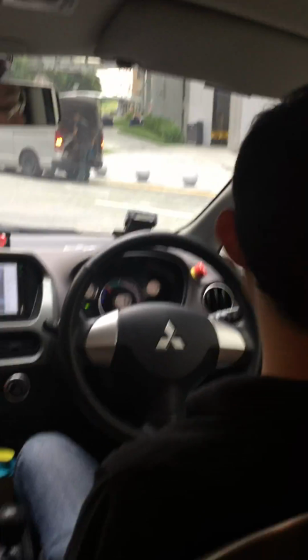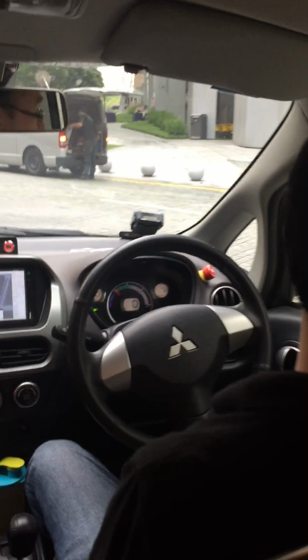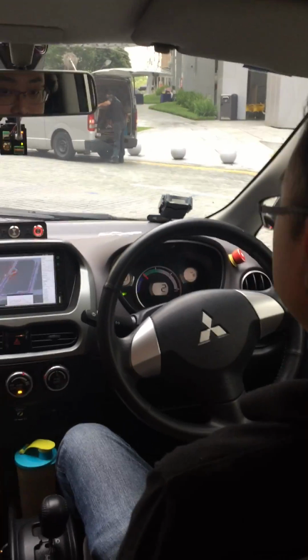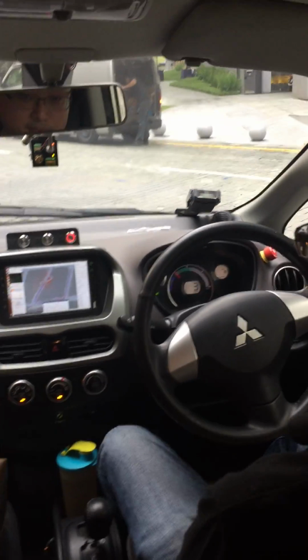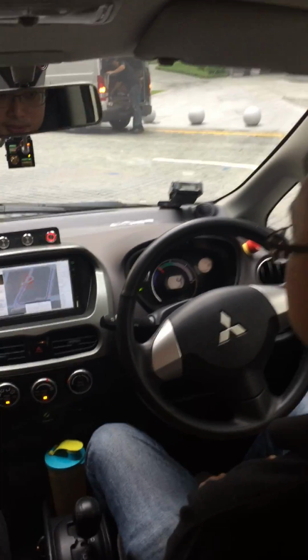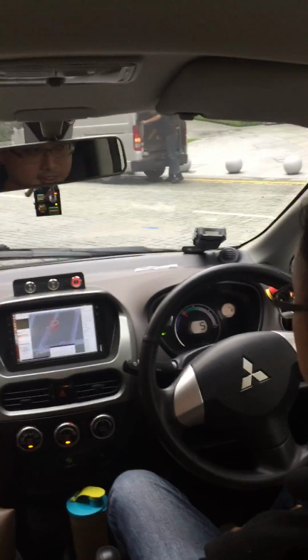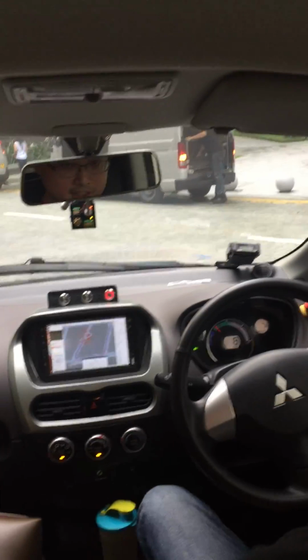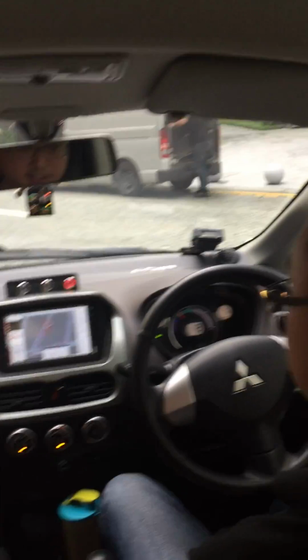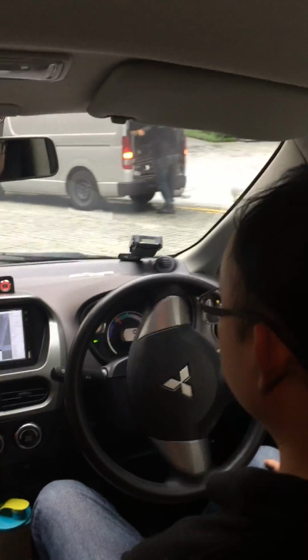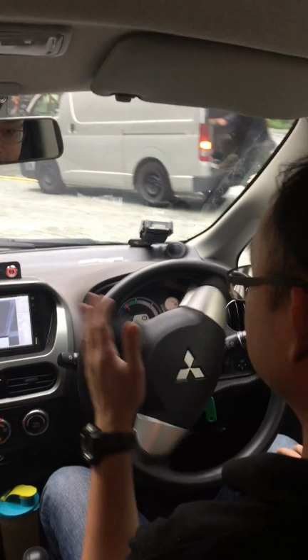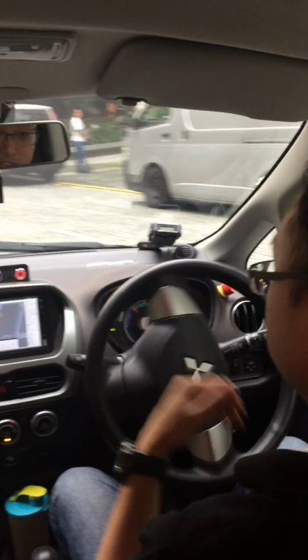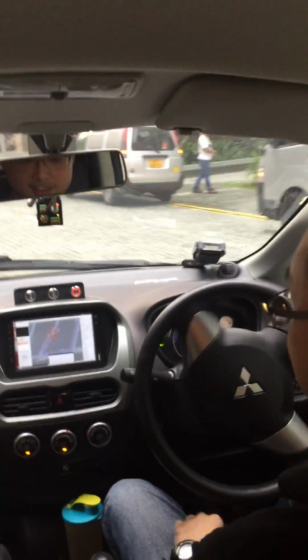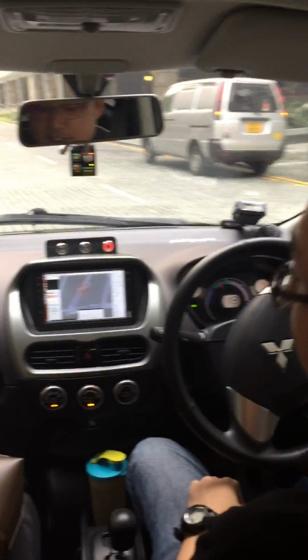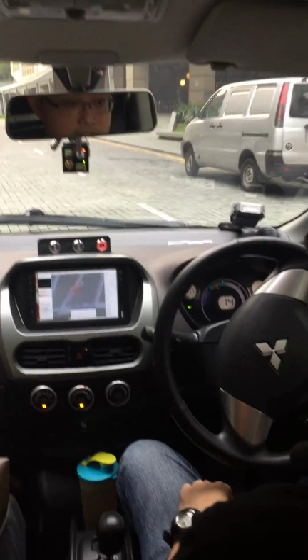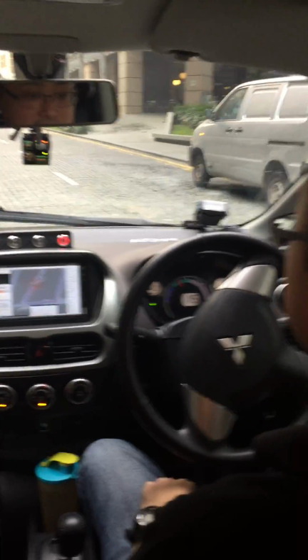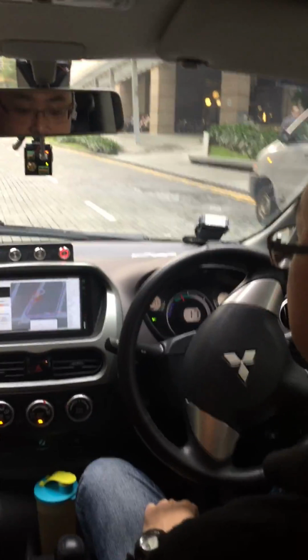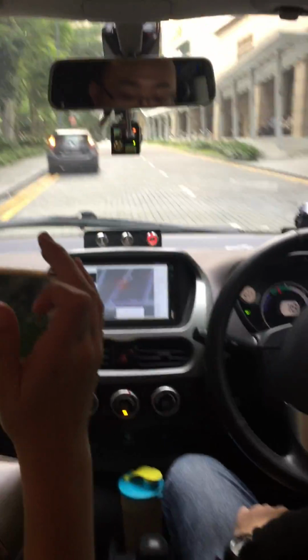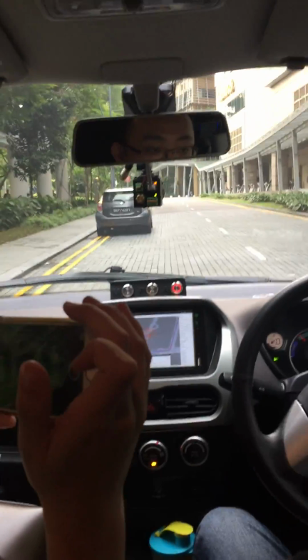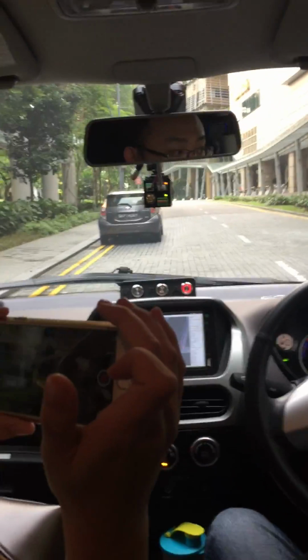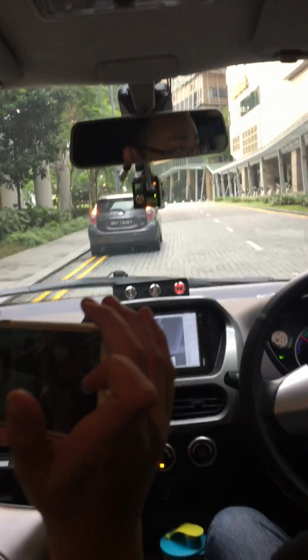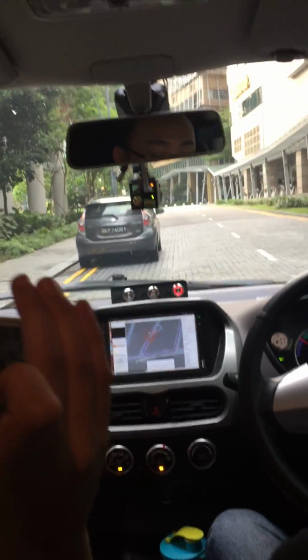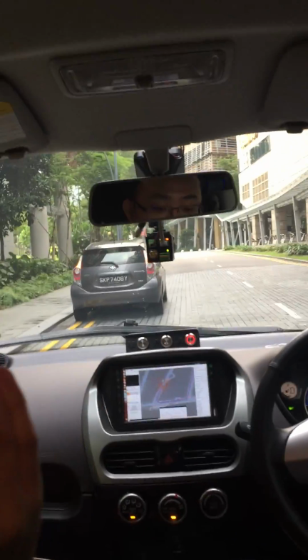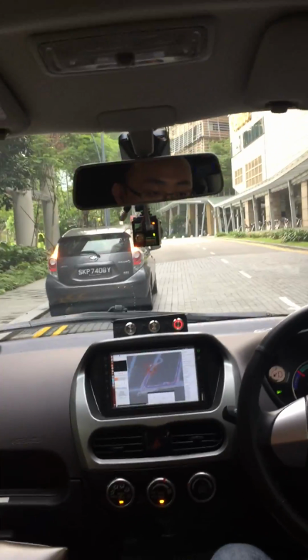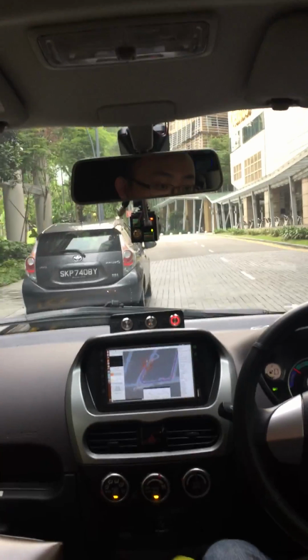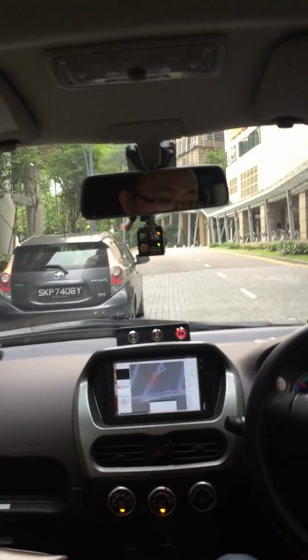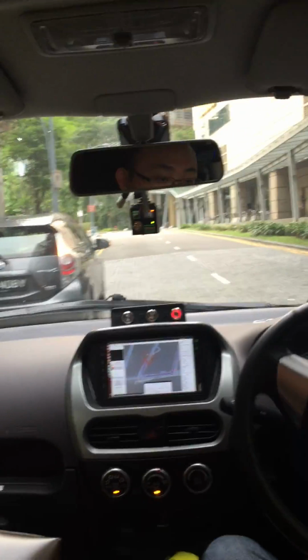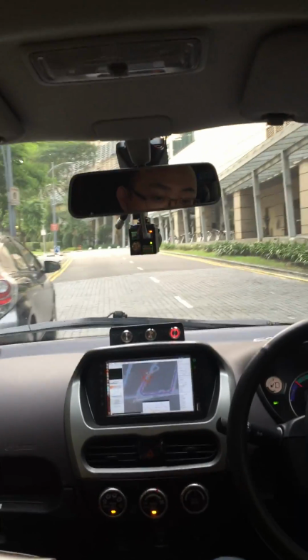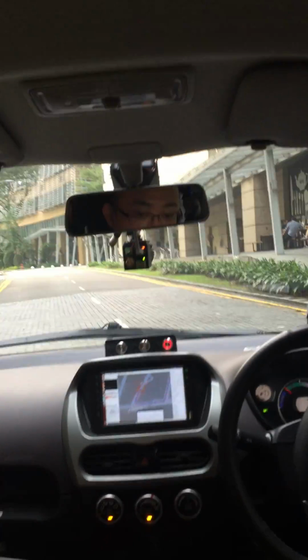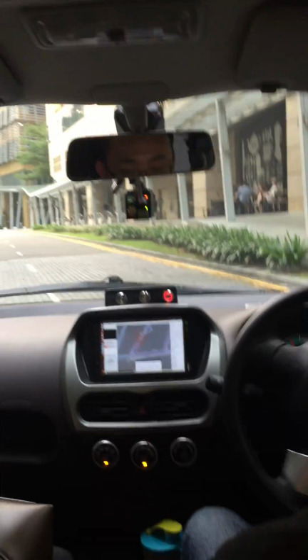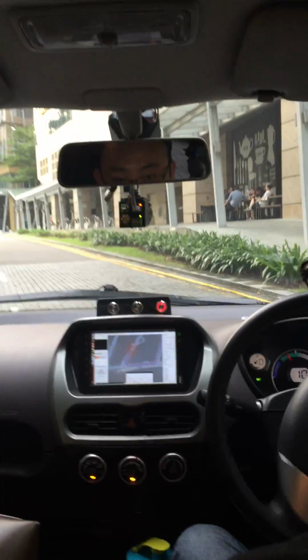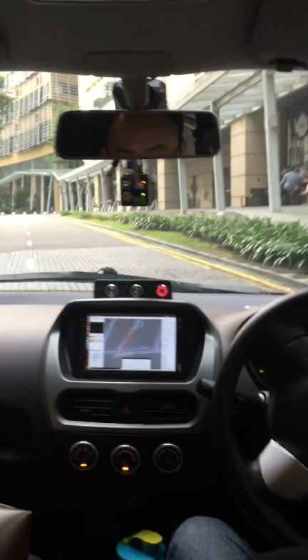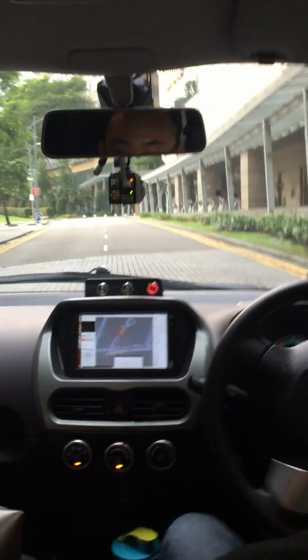Once it's determined it's safe, we'll go. Right in front here we have a parked car. I'll try to see how the car works with the parked car, so we'll let the car get the wheels and the performance.